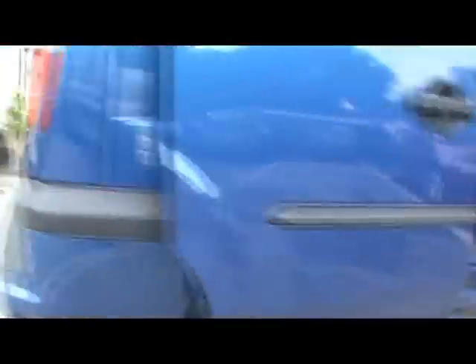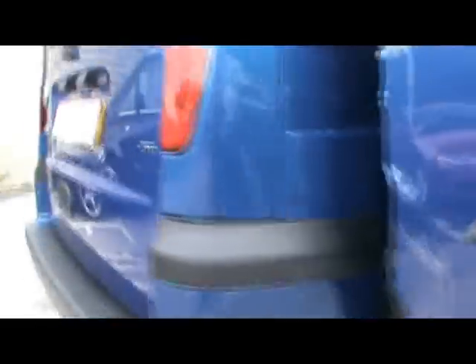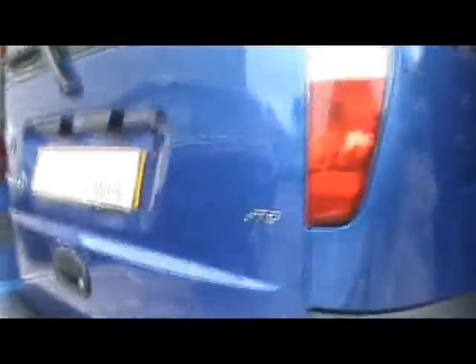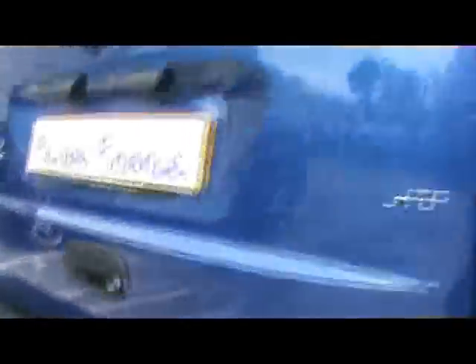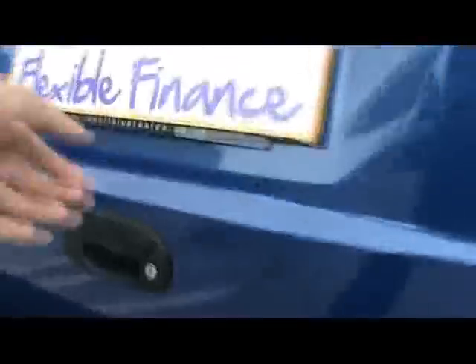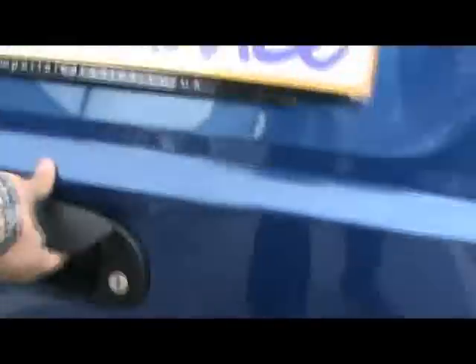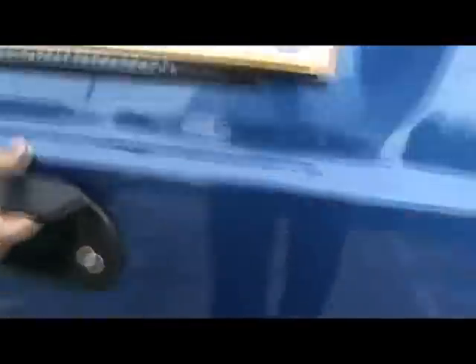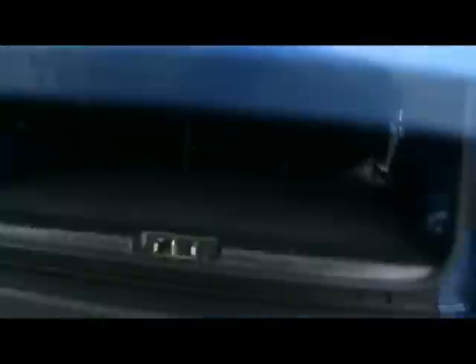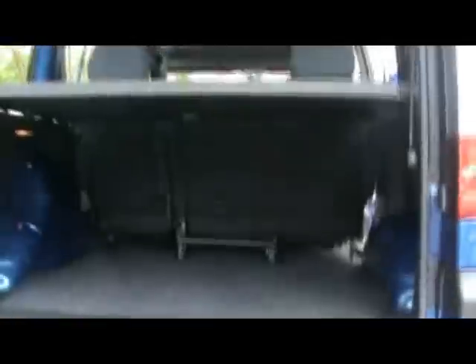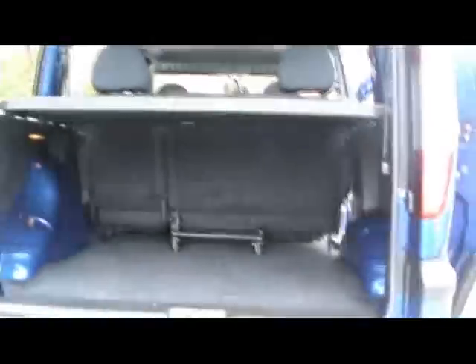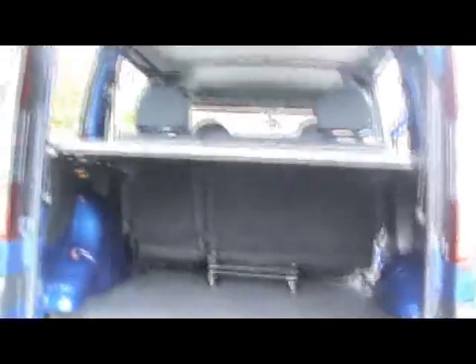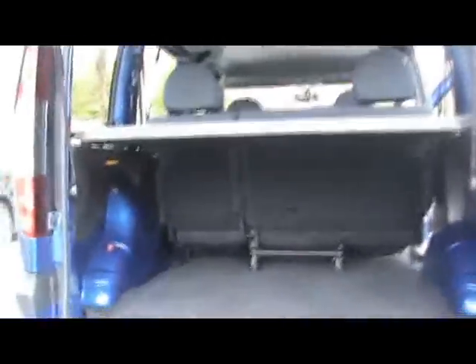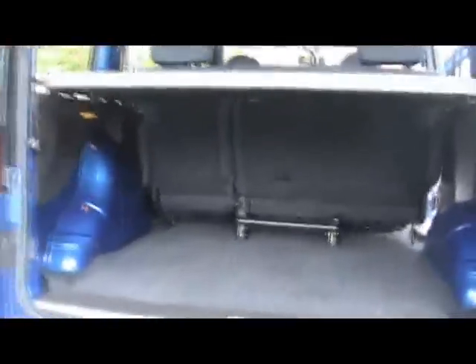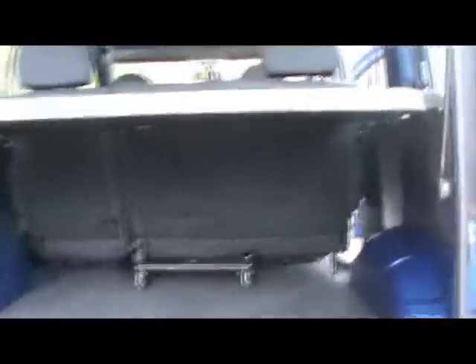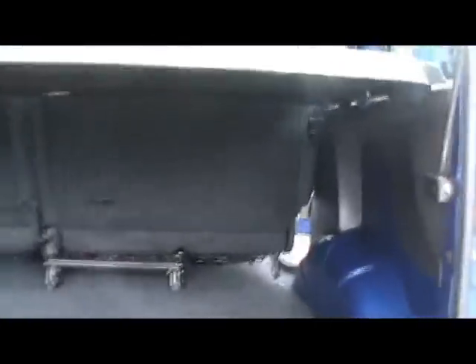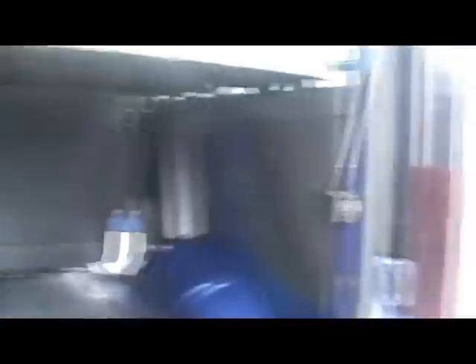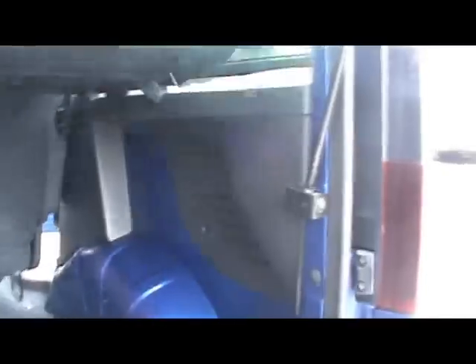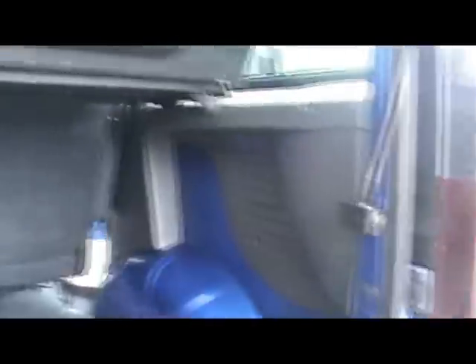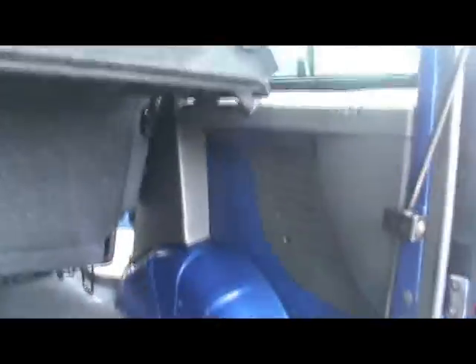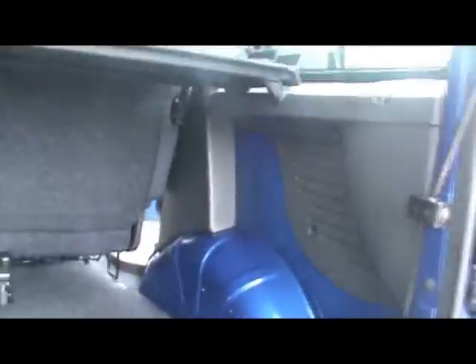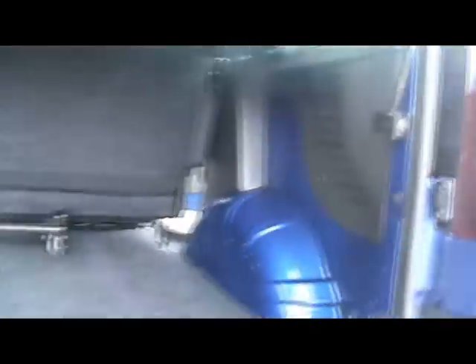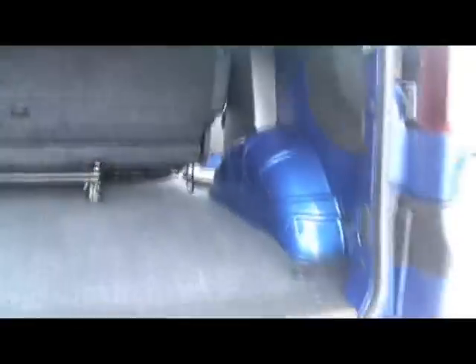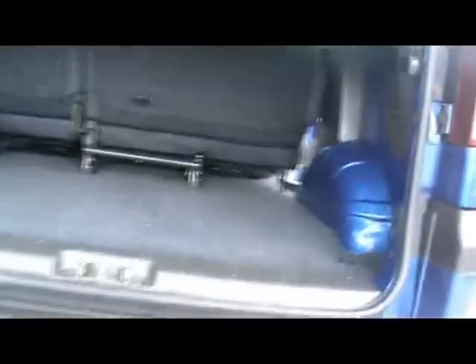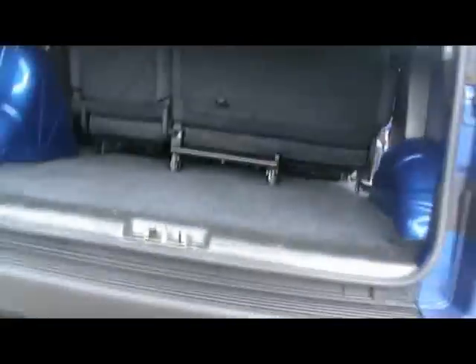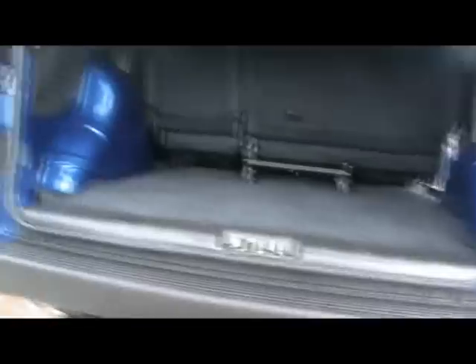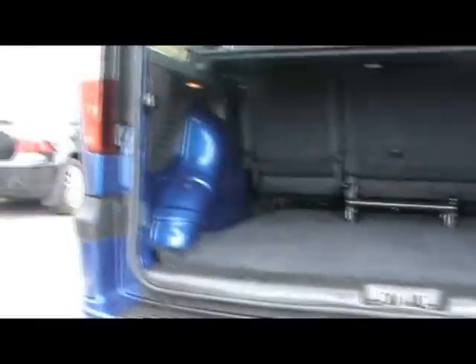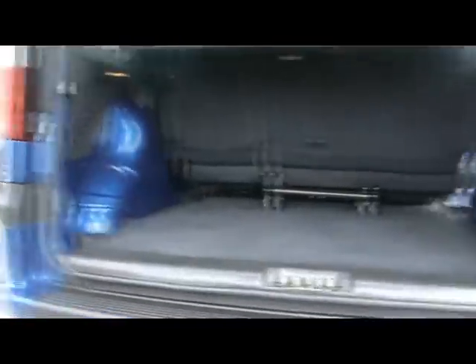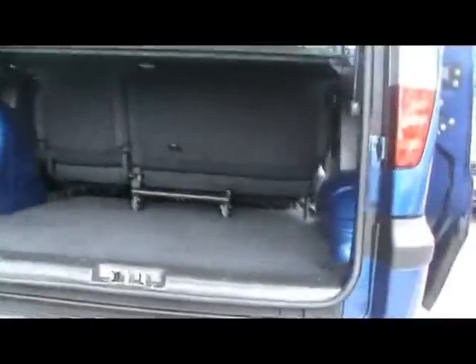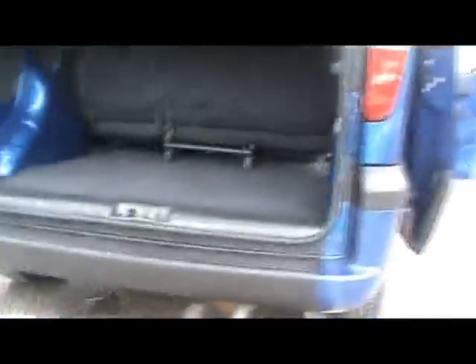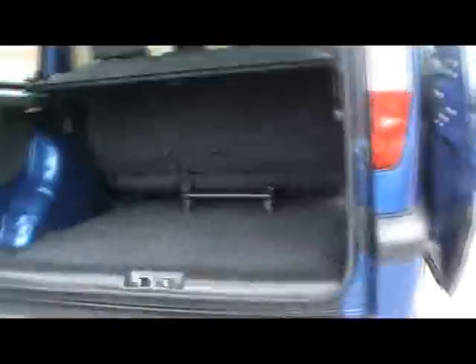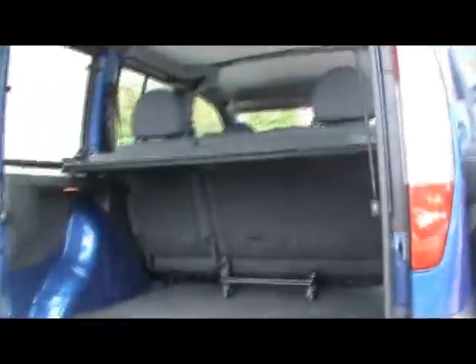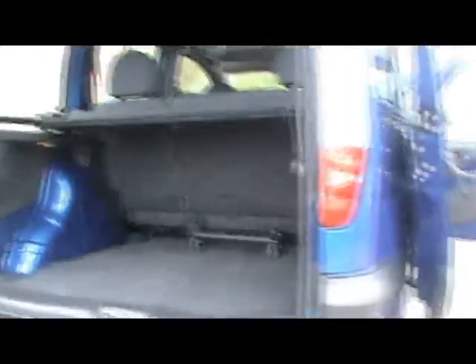Have a good look inside the boot as well. As you can expect, absolutely massive boot, plenty of room. It loads really low so there's no difficulty getting anything in and out — perfect for dogs or anything like that as well.